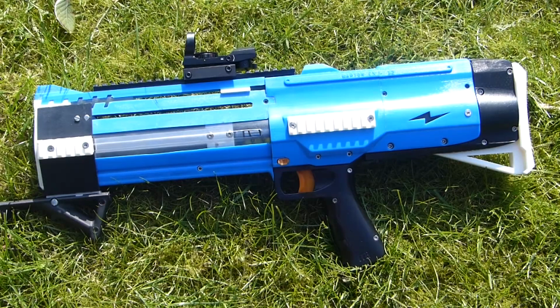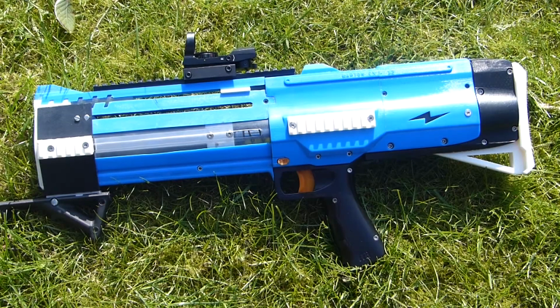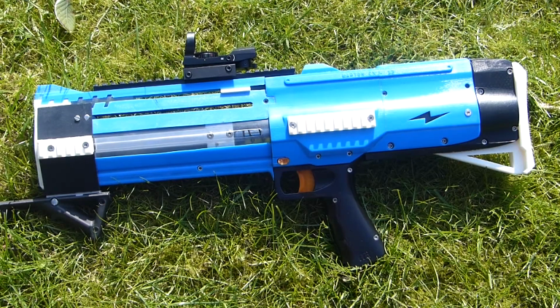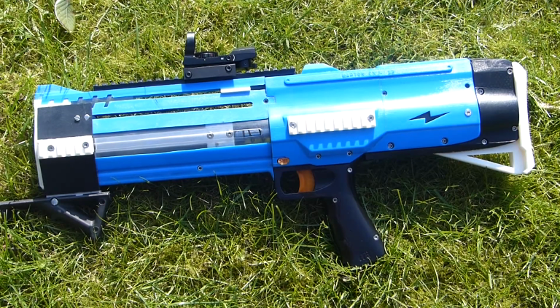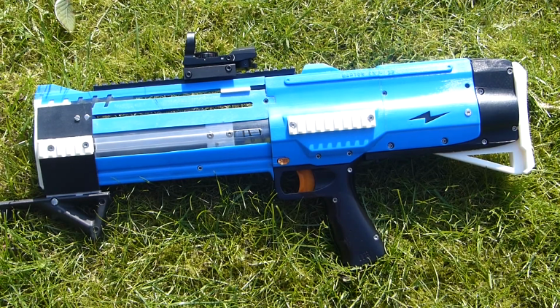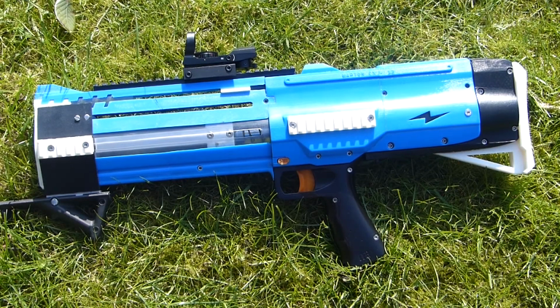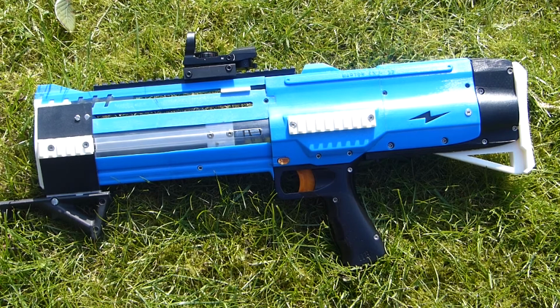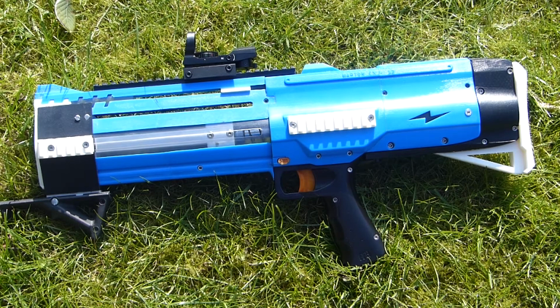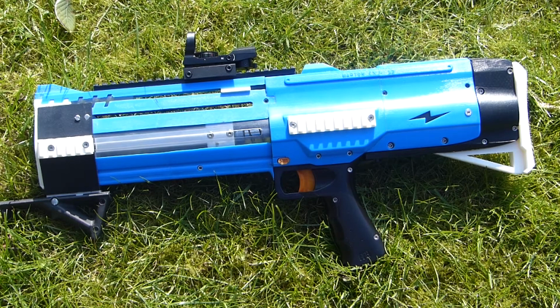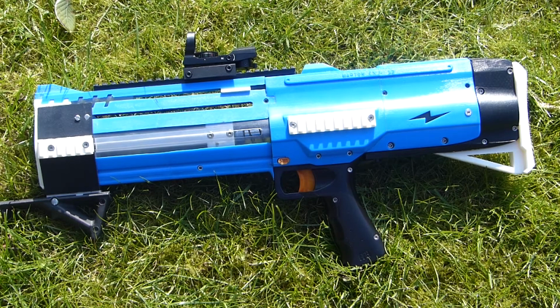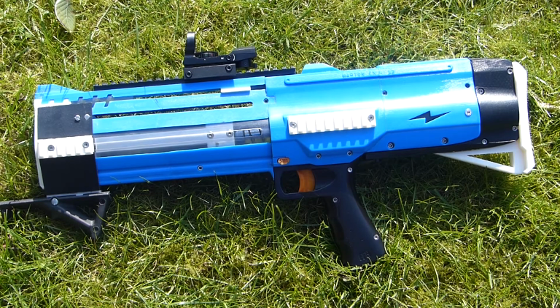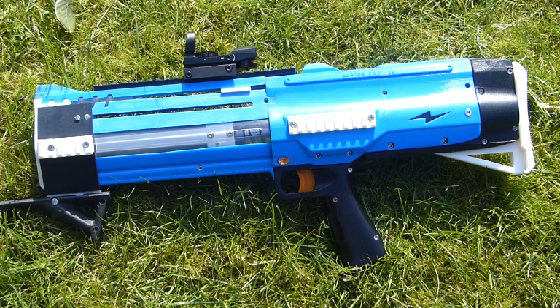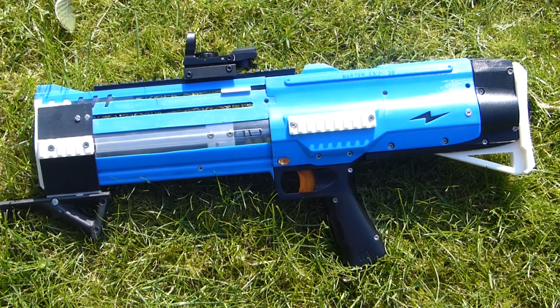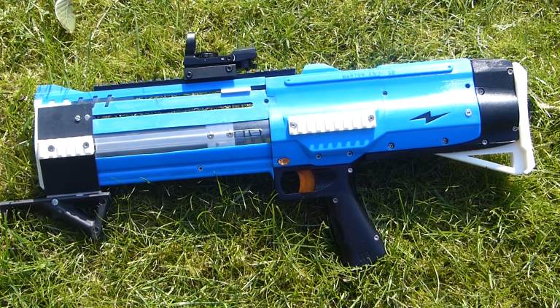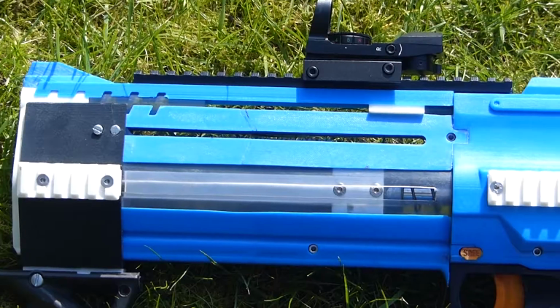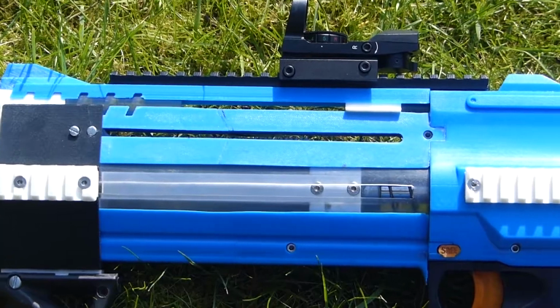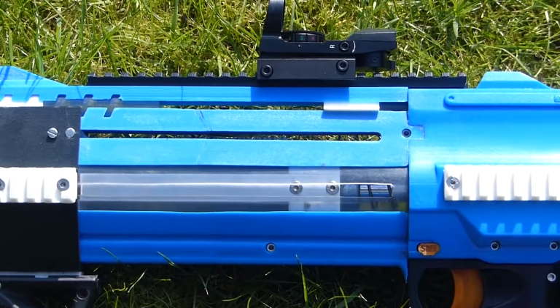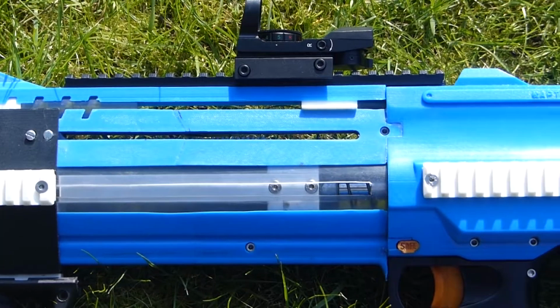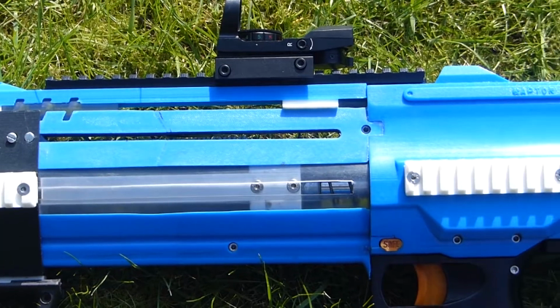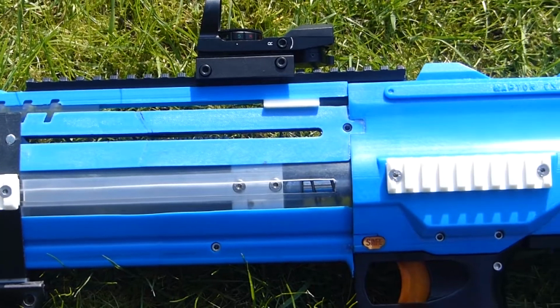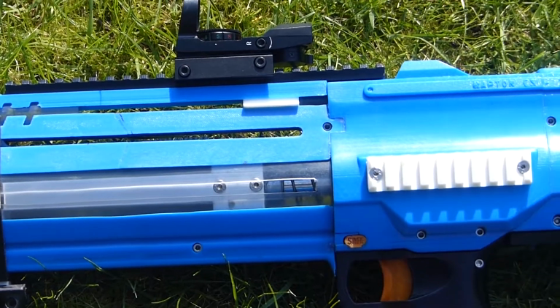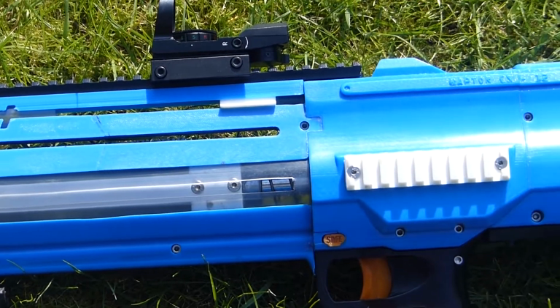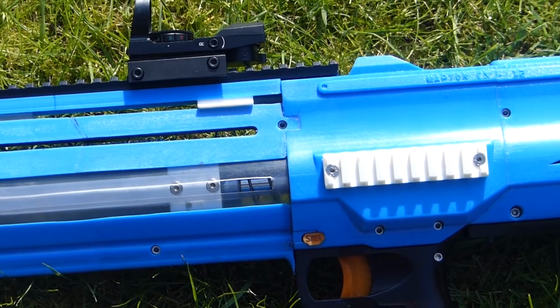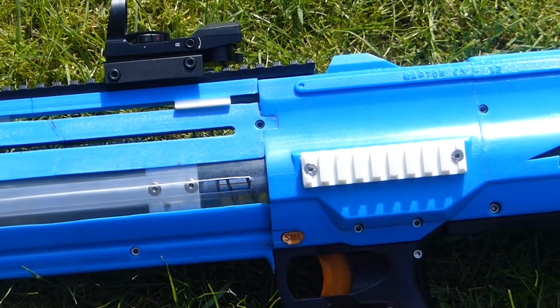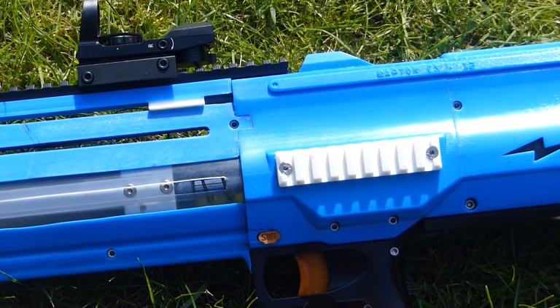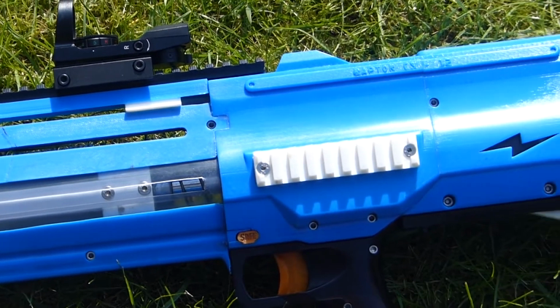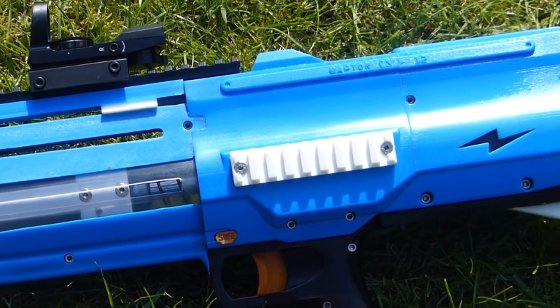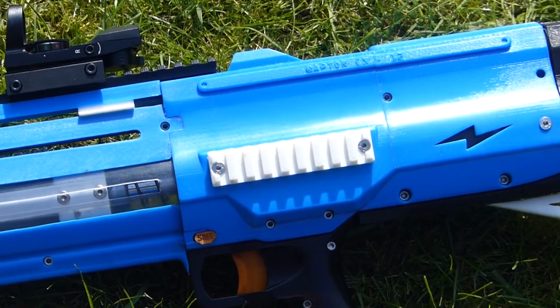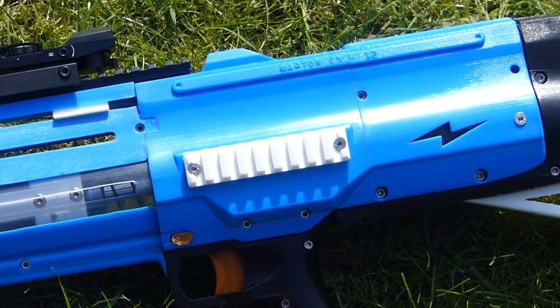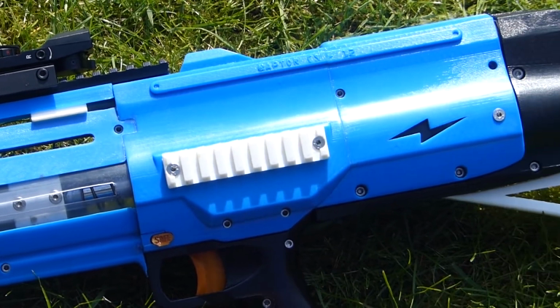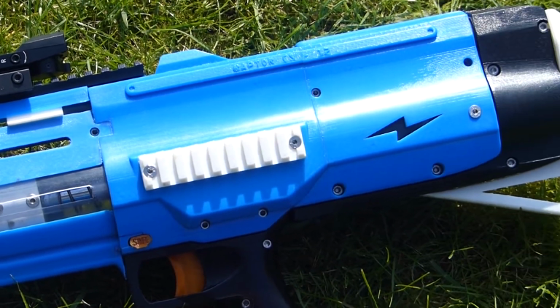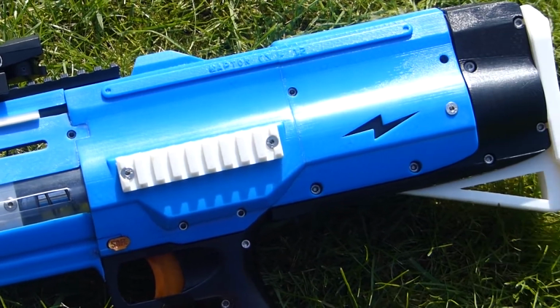This is my homemade Nerf blaster version 3.5. It is the same blaster that was in the version 3 video, but I have since modified it and added a few extra features.